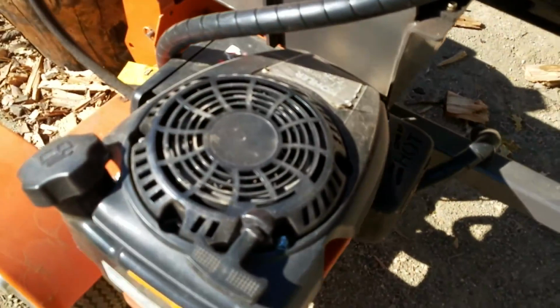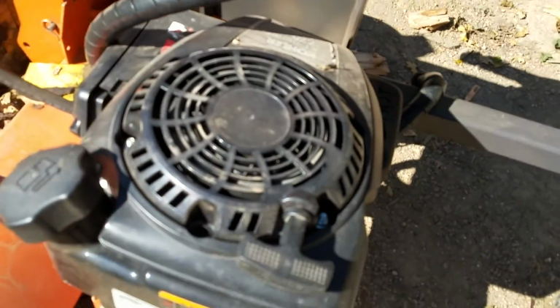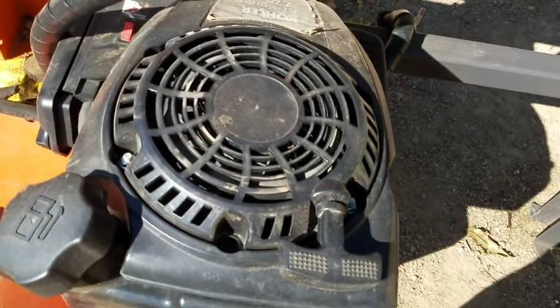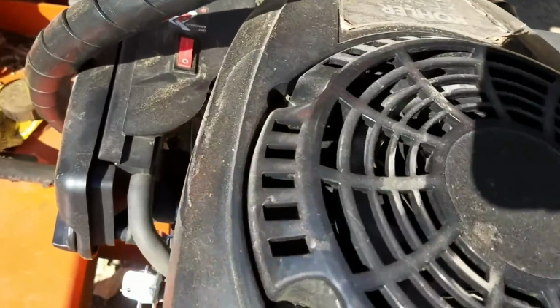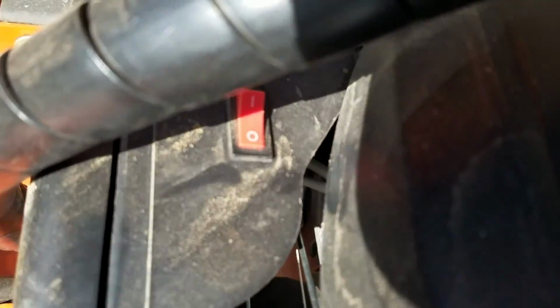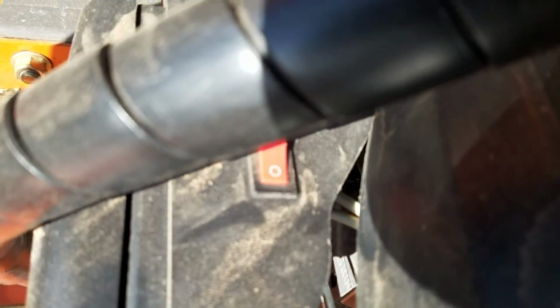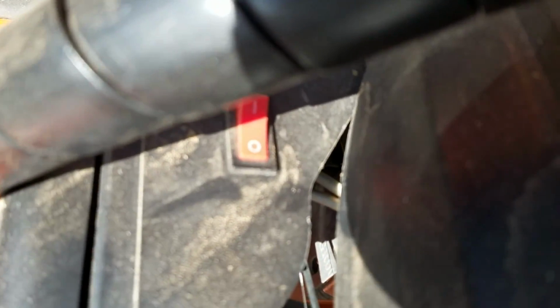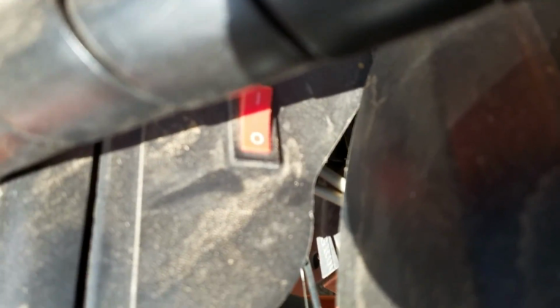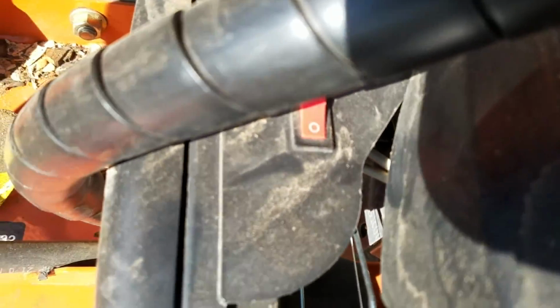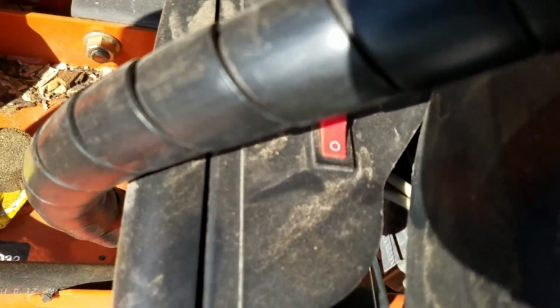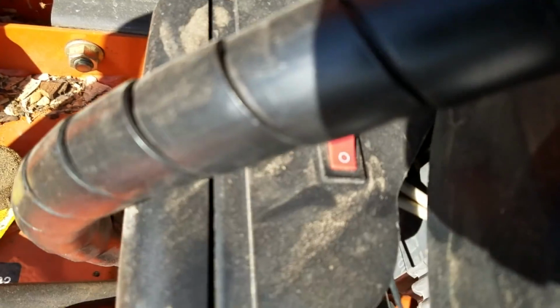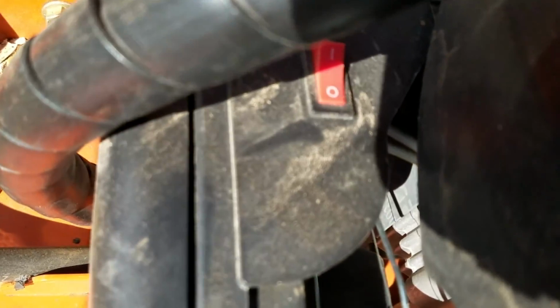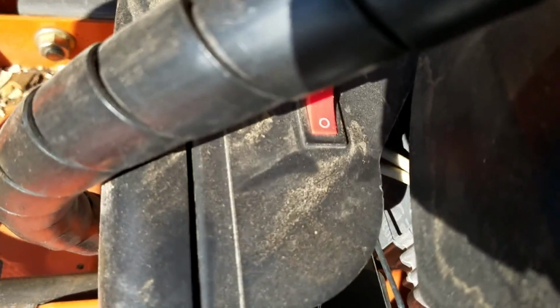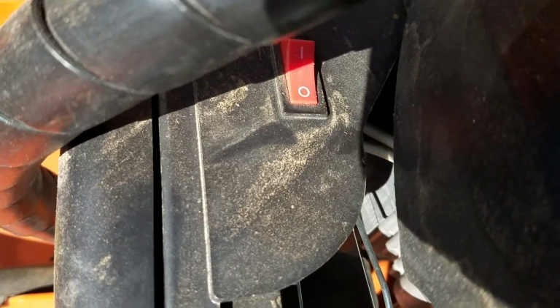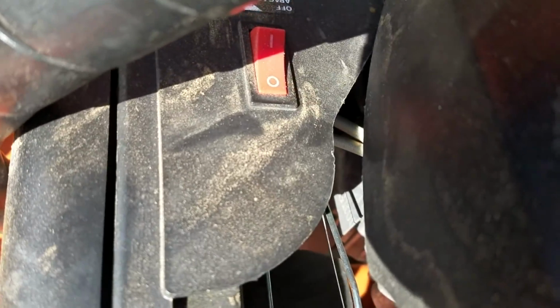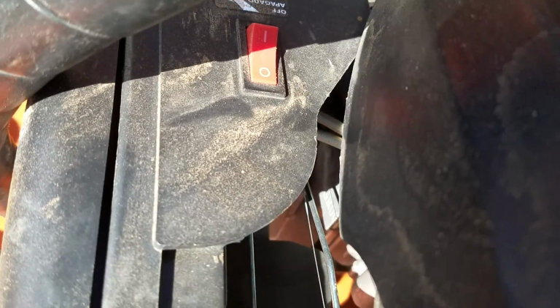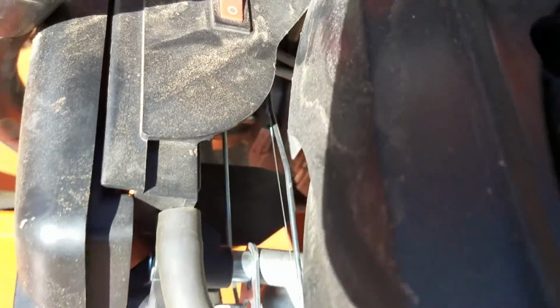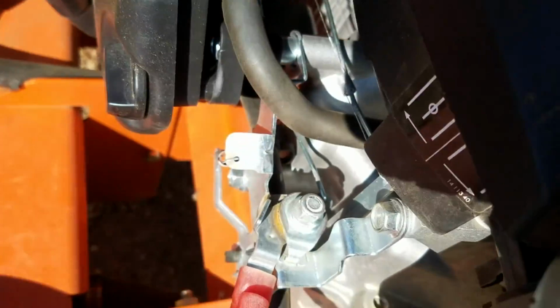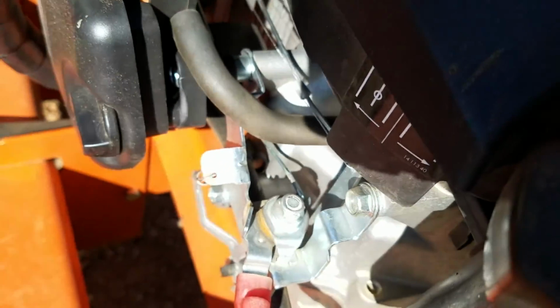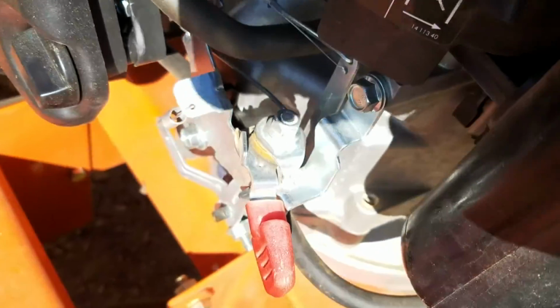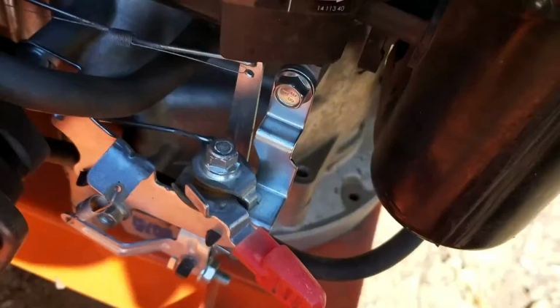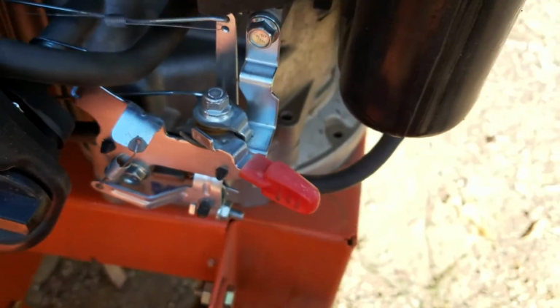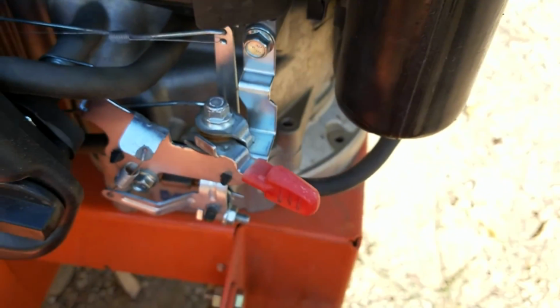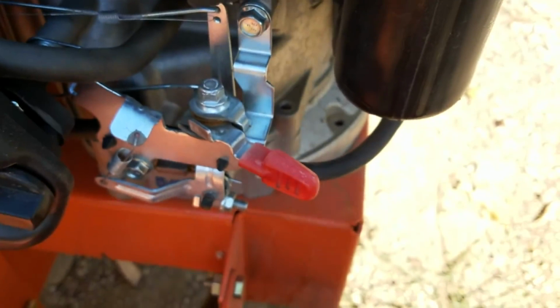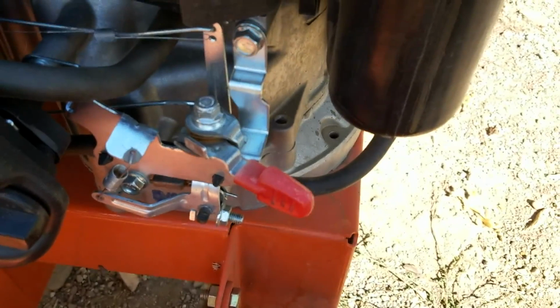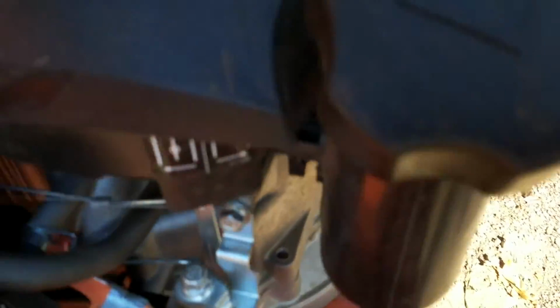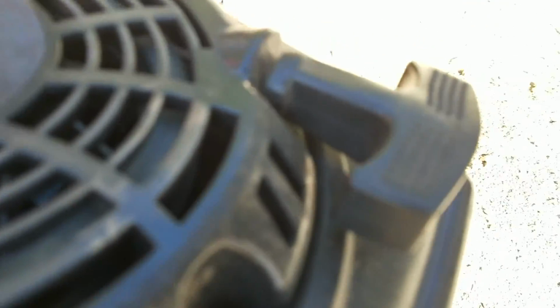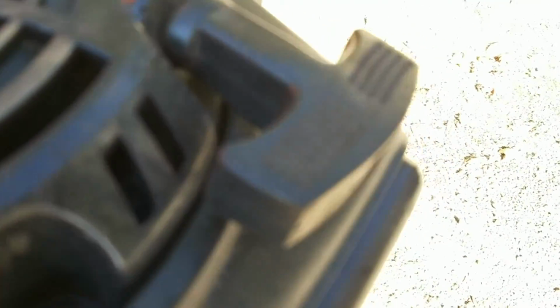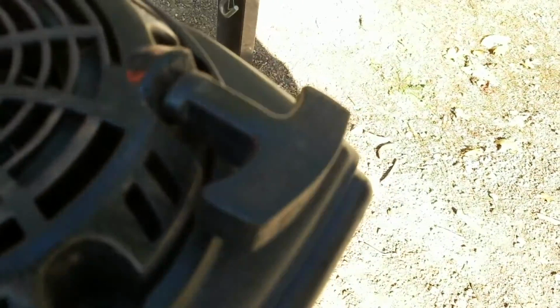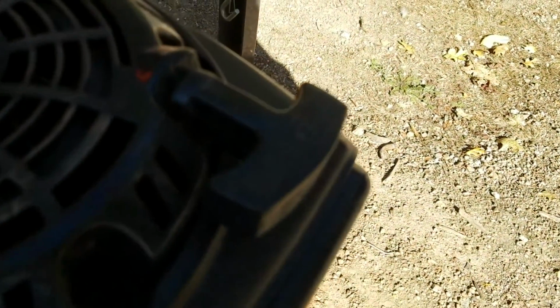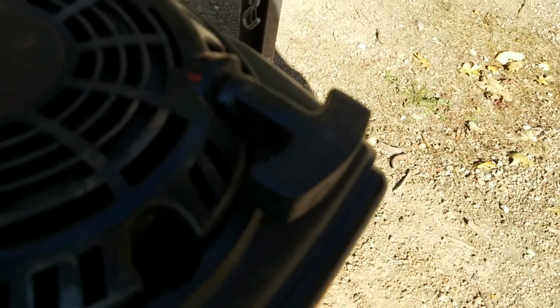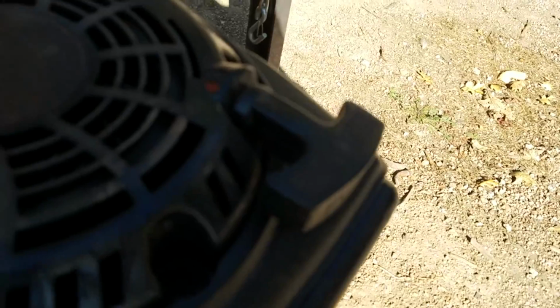The motor. On/off switch. Choke. There goes the pull.